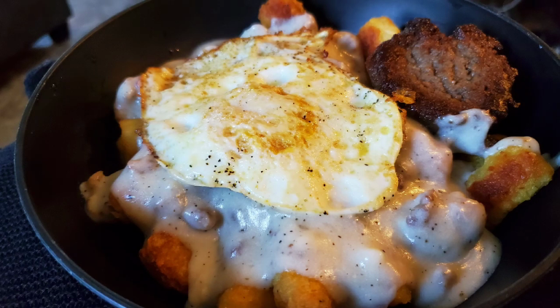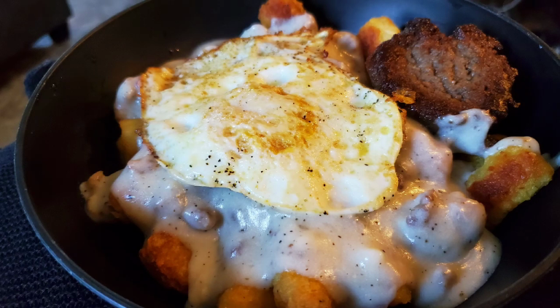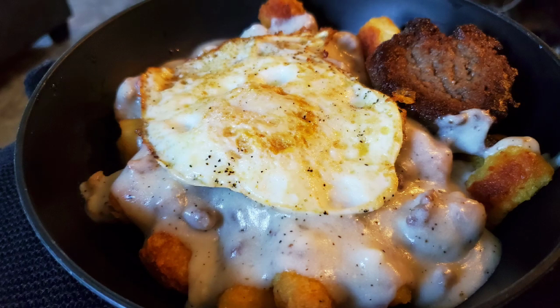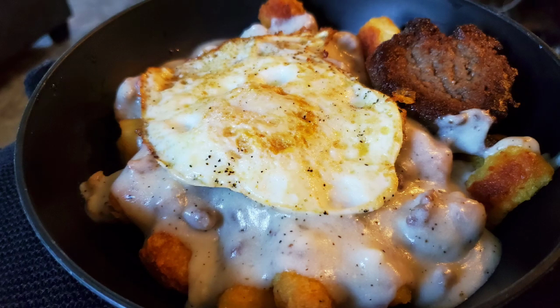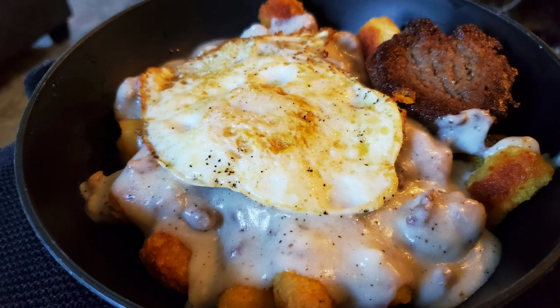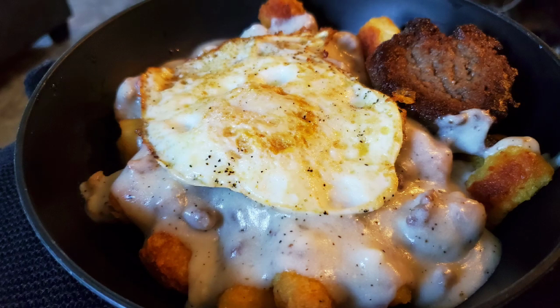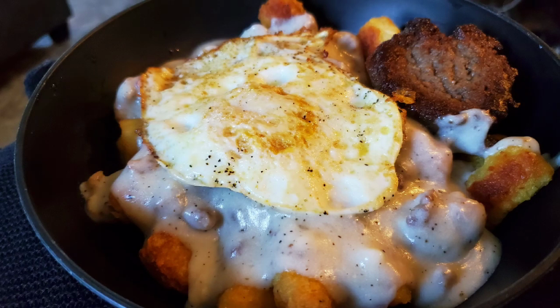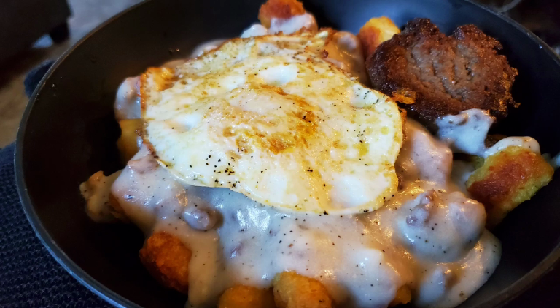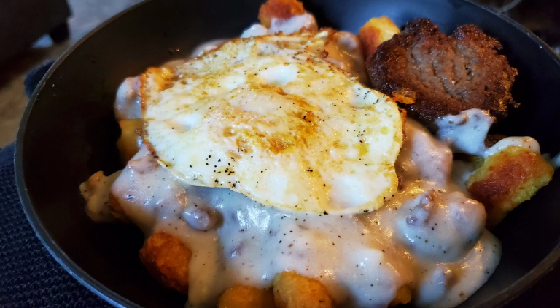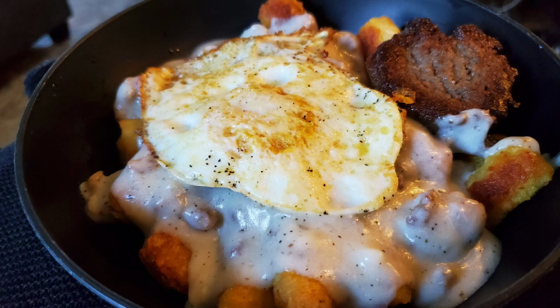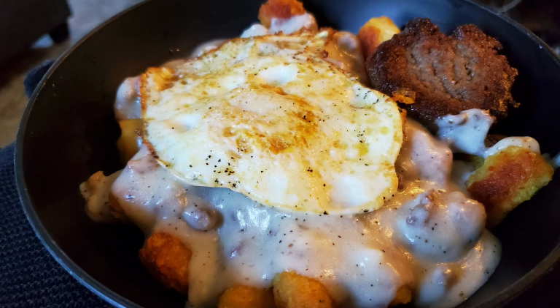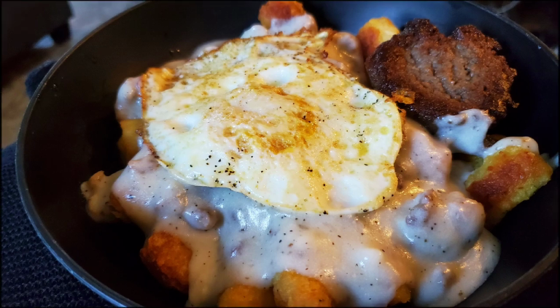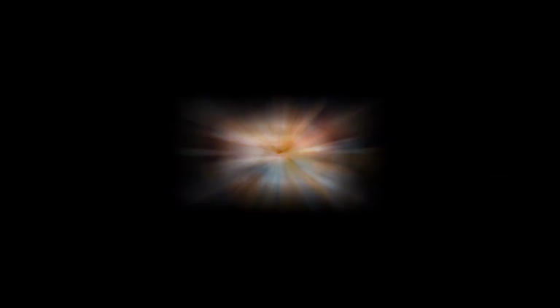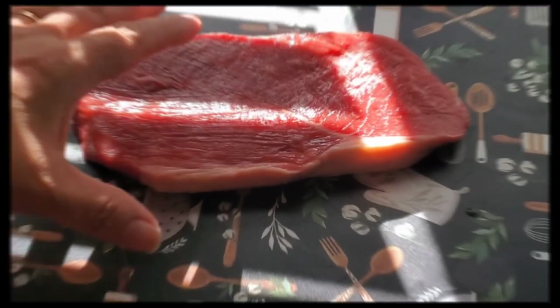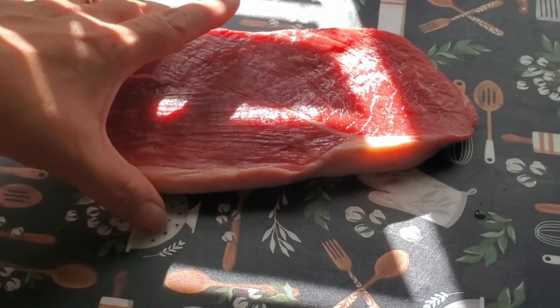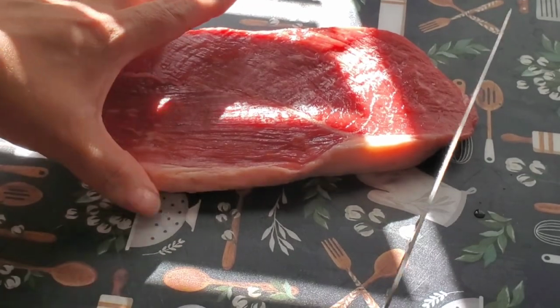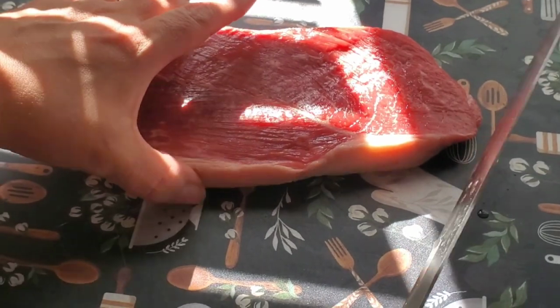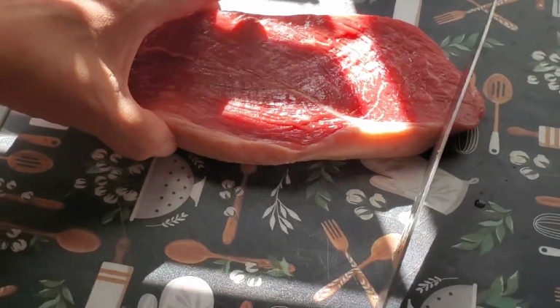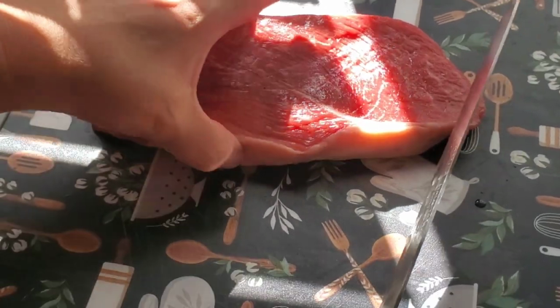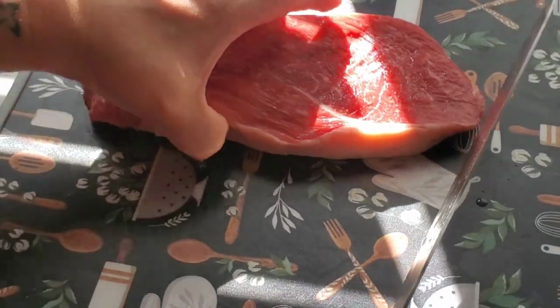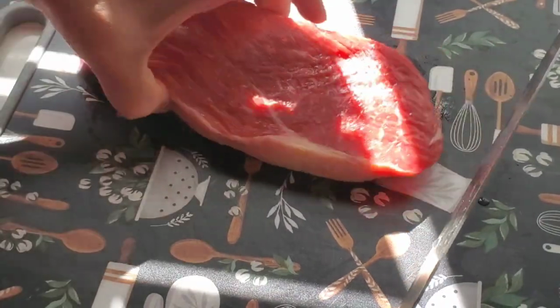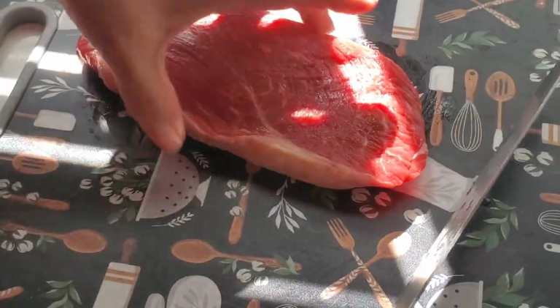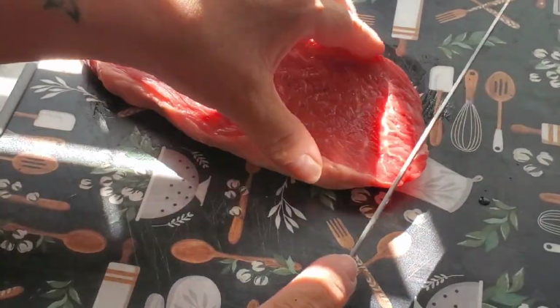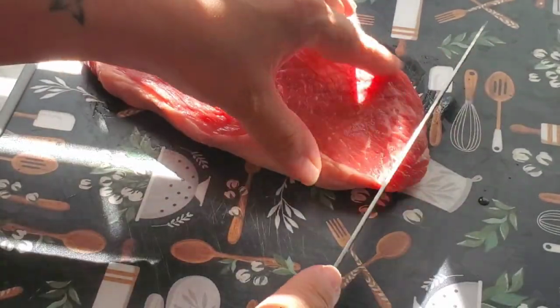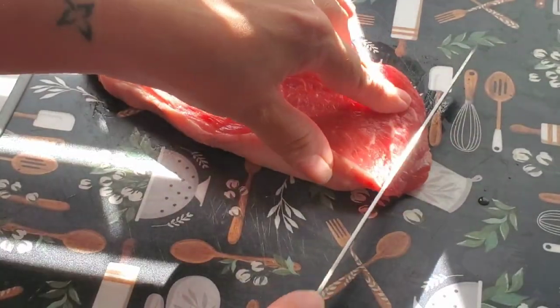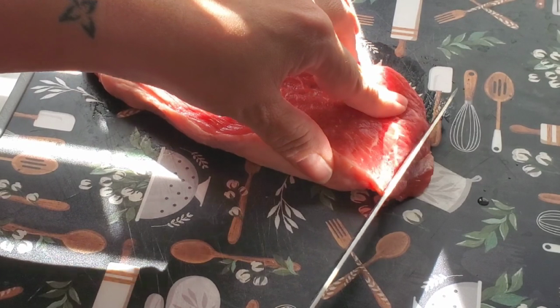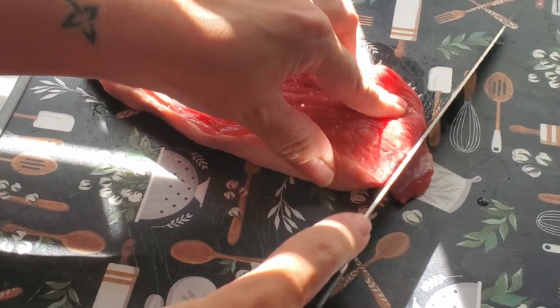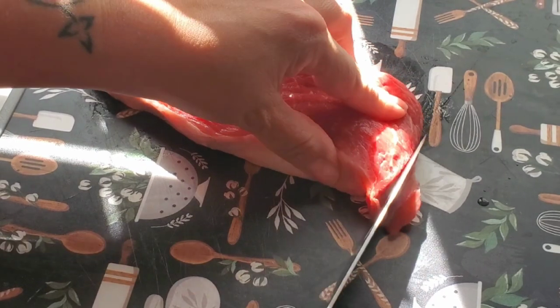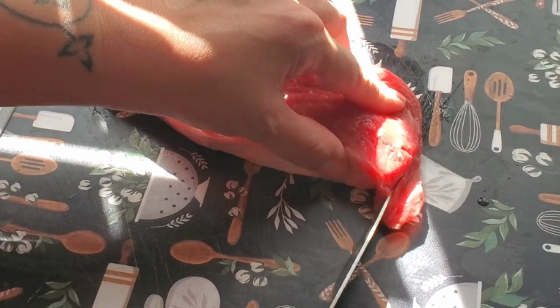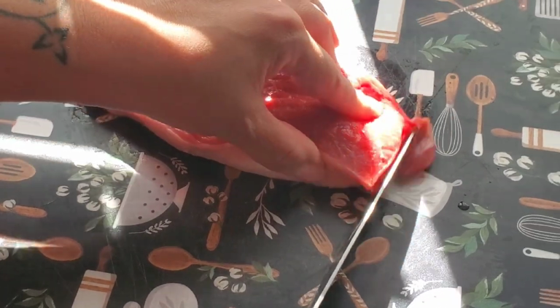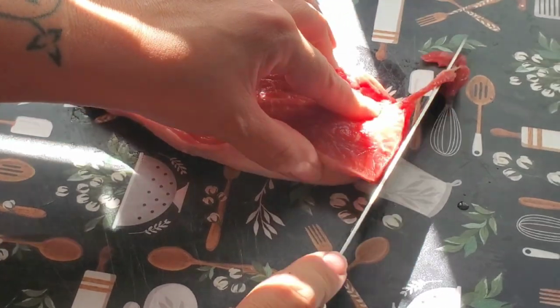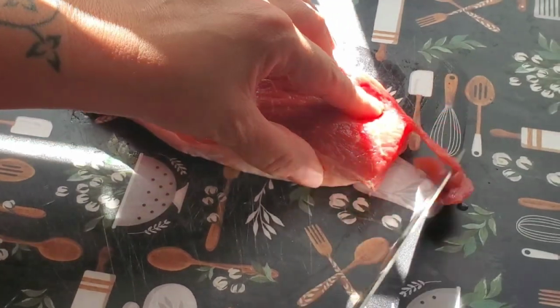The next day we just had breakfast for dinner — I don't have a video, just a picture. We had hash browns, sausage gravy, and eggs.